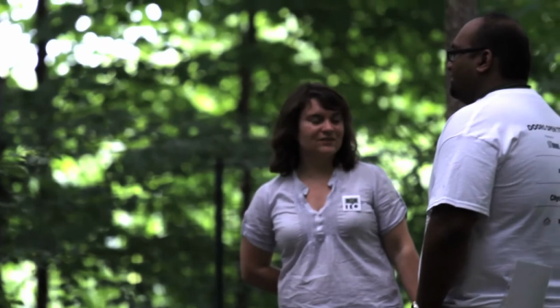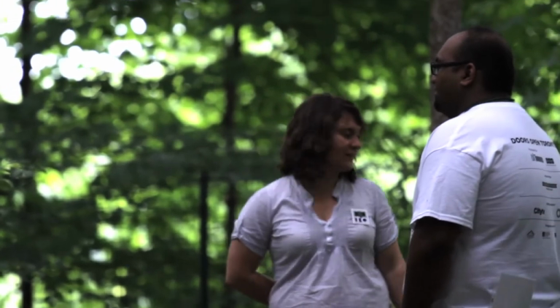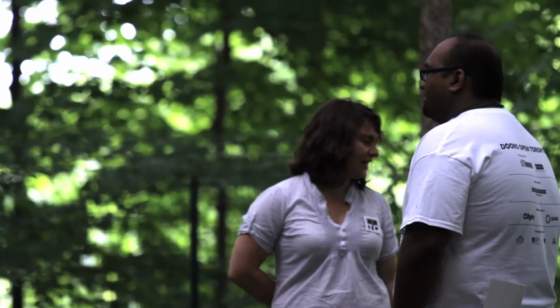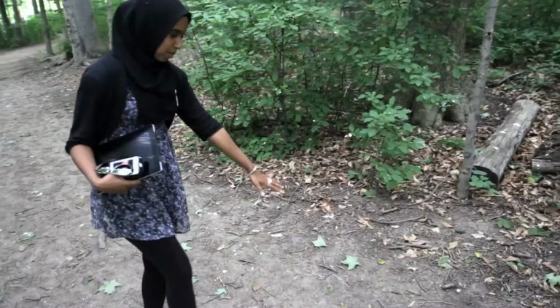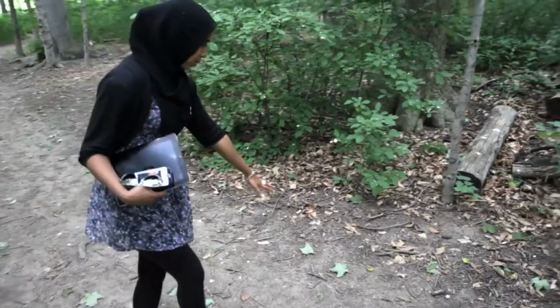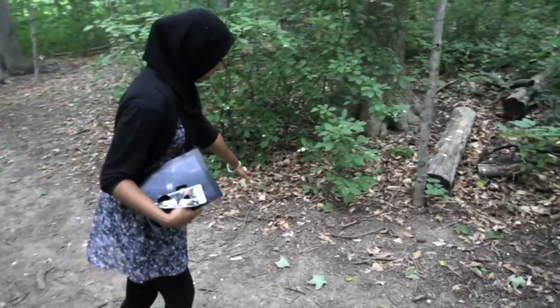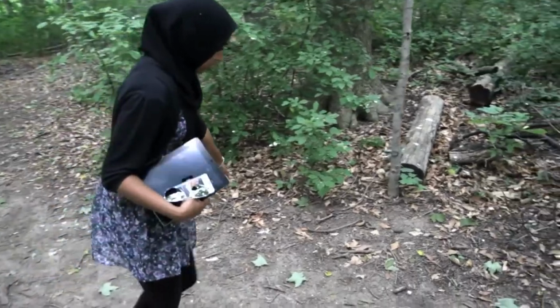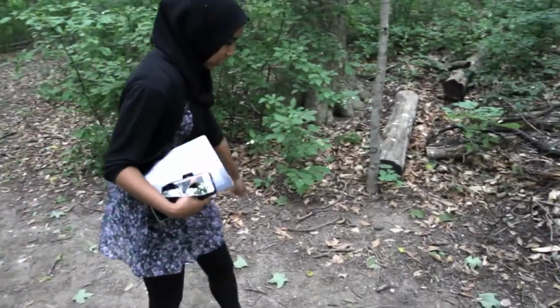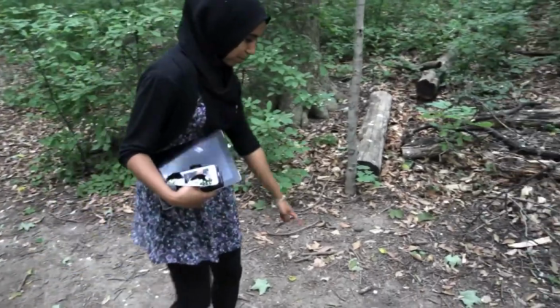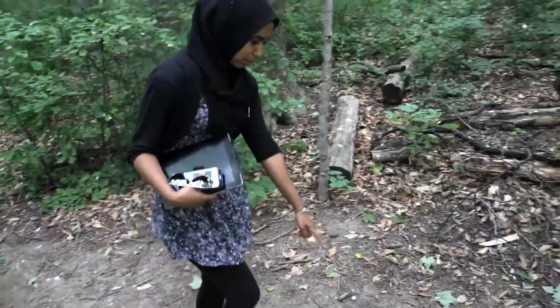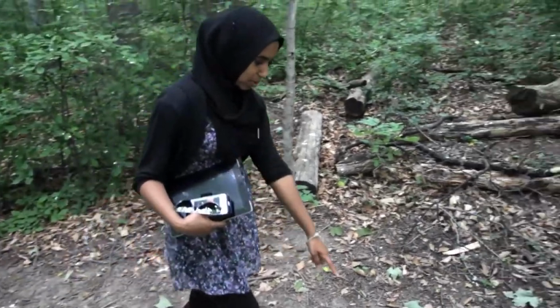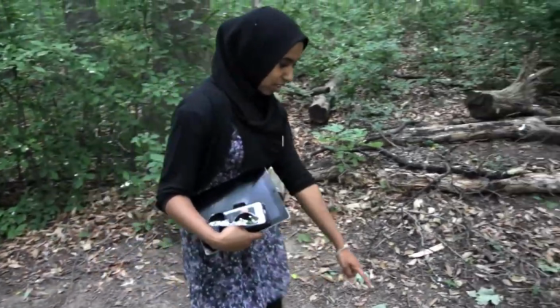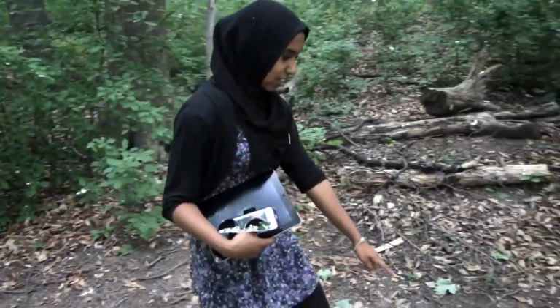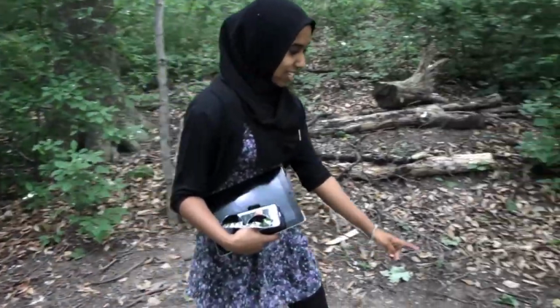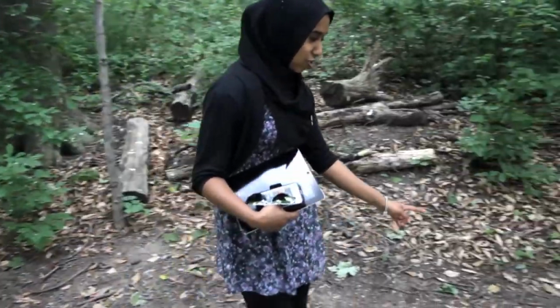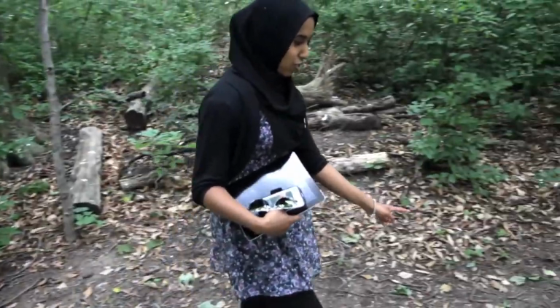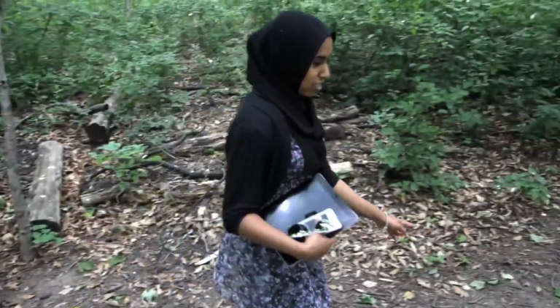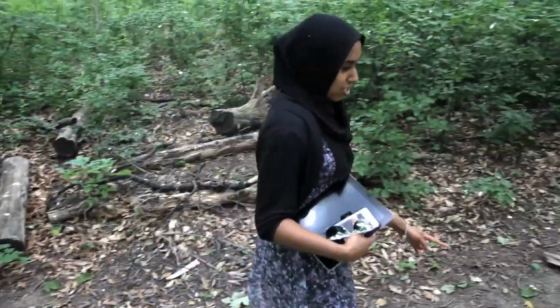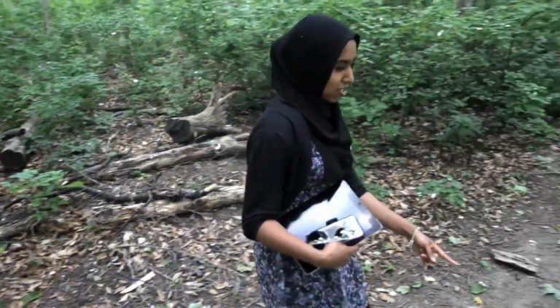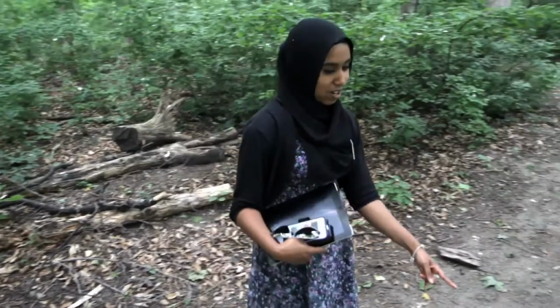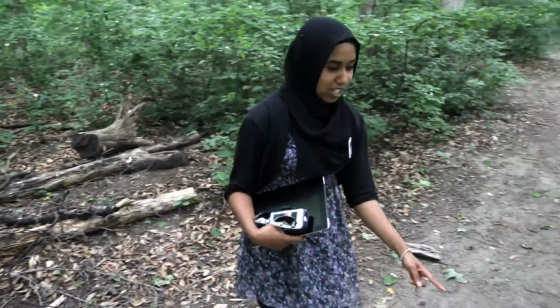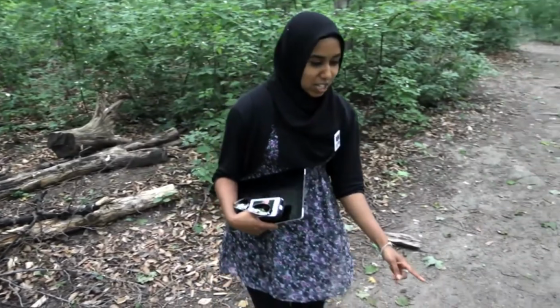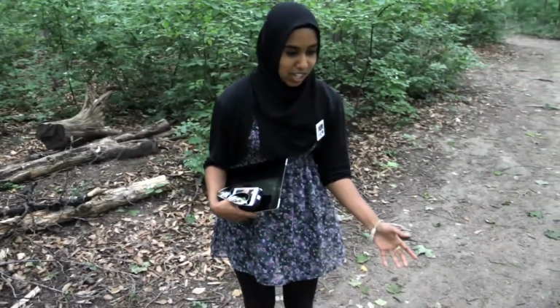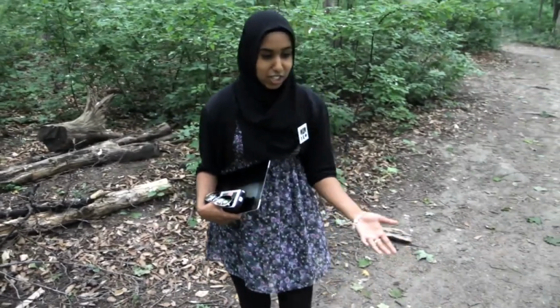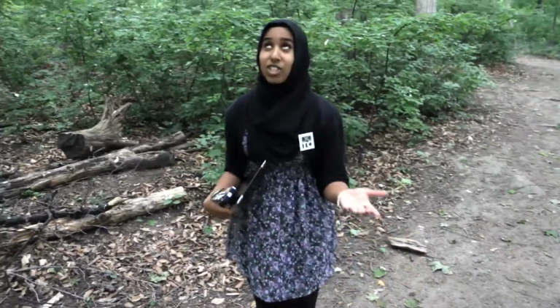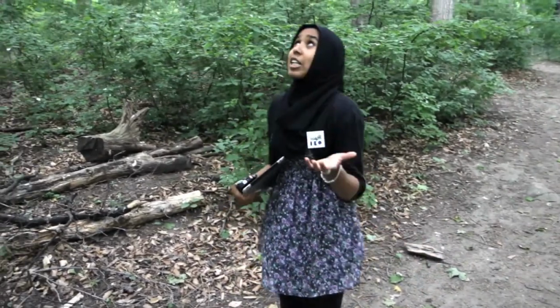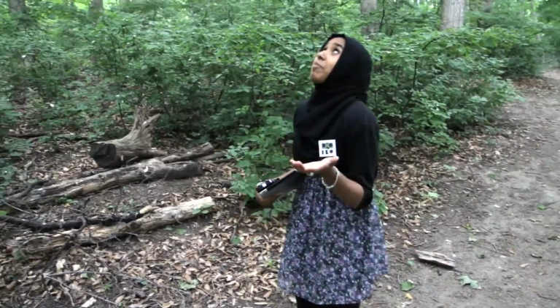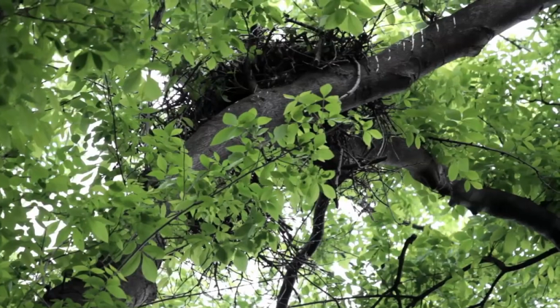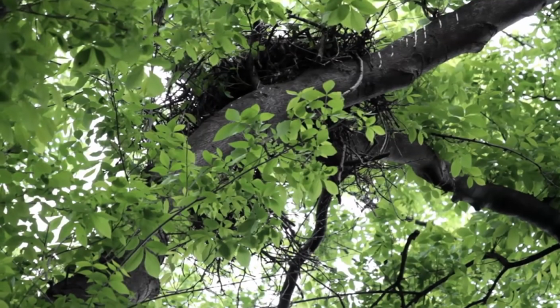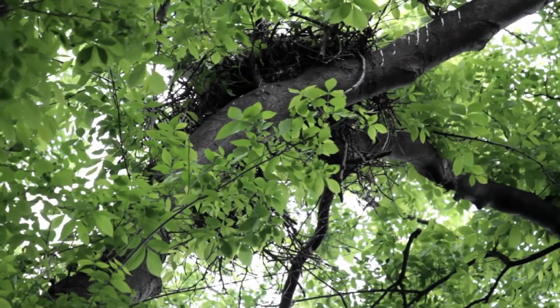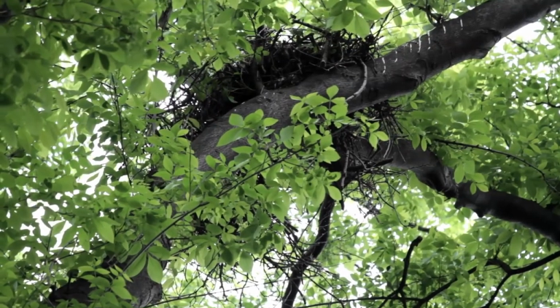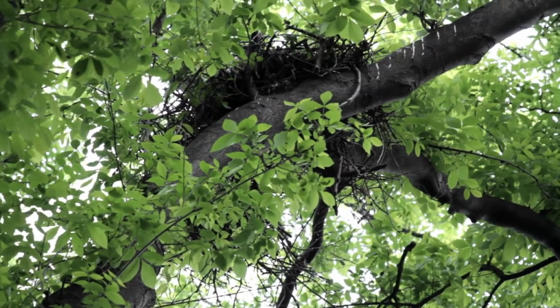You can see all the droppings around — bird droppings all around. That's how you know there's a nest nearby. So you just look up and you can see the hawk's nest.